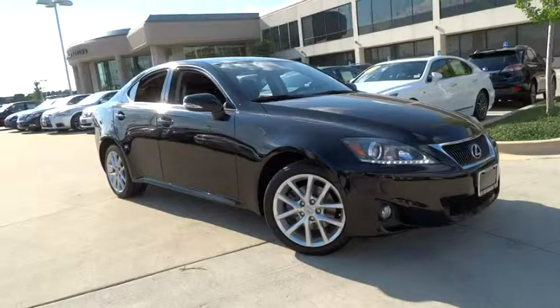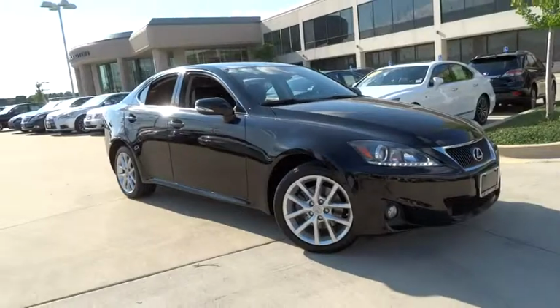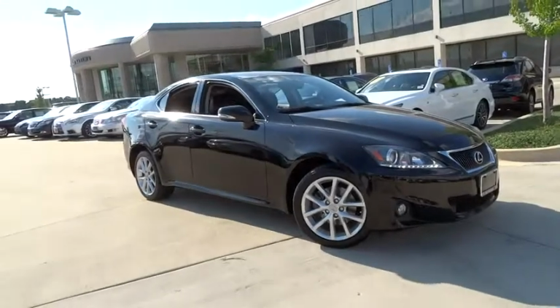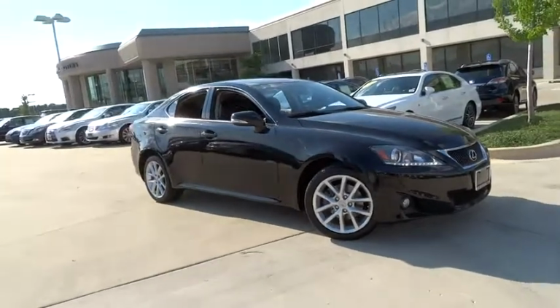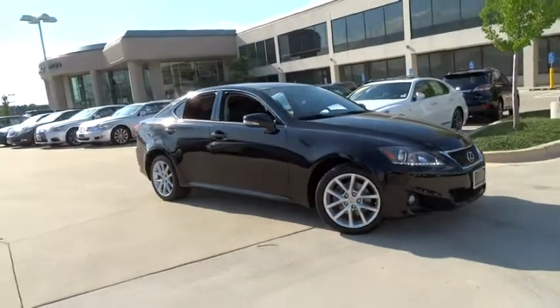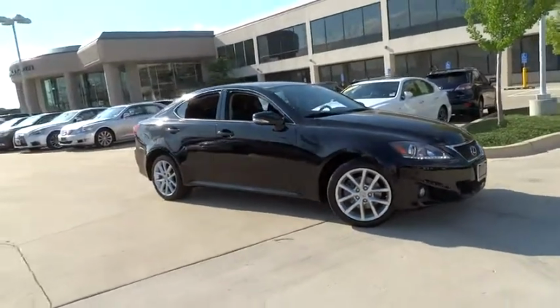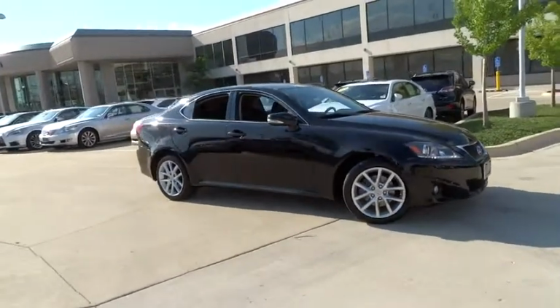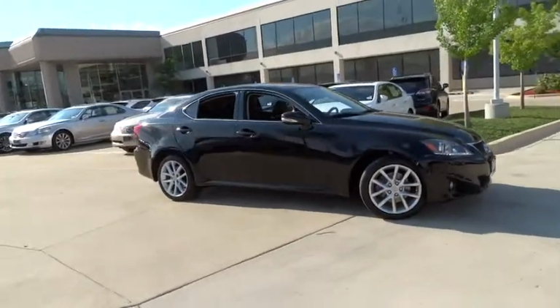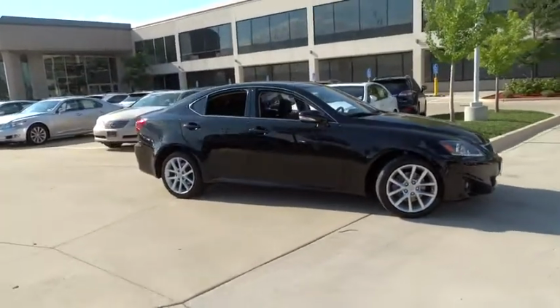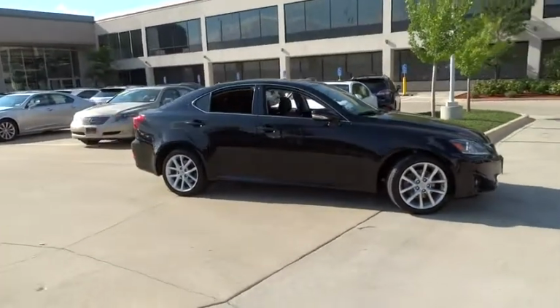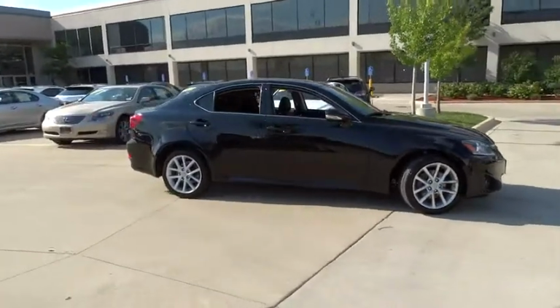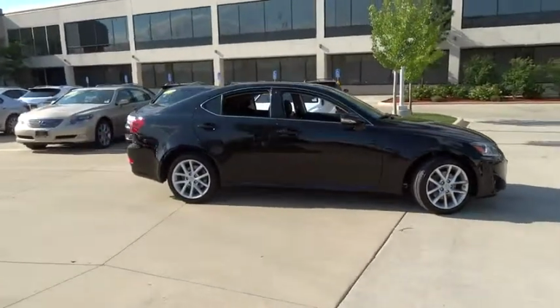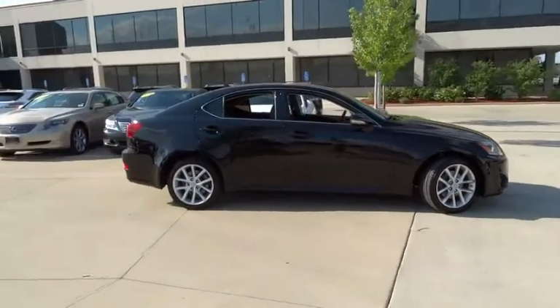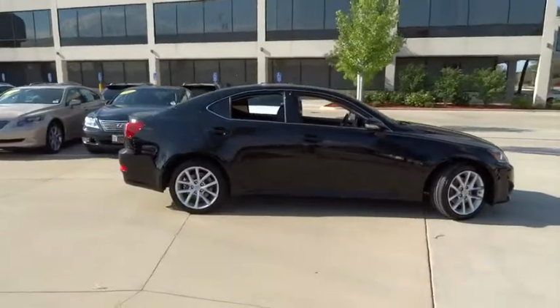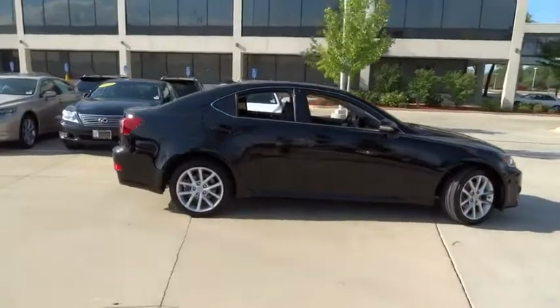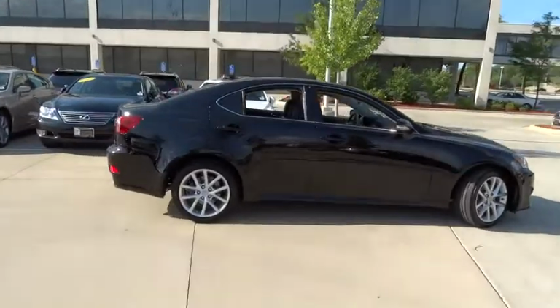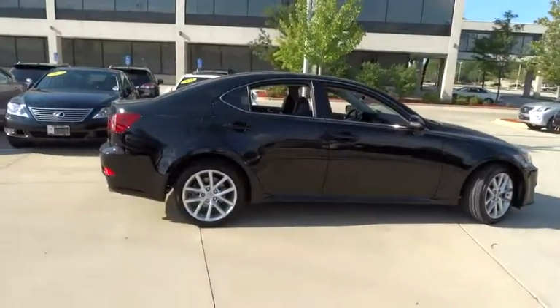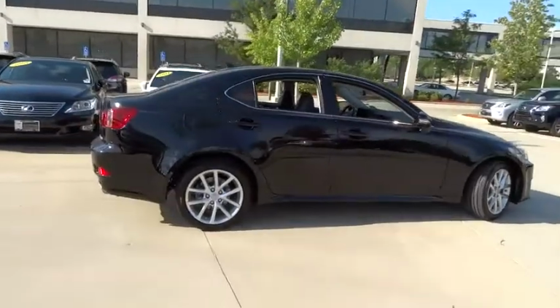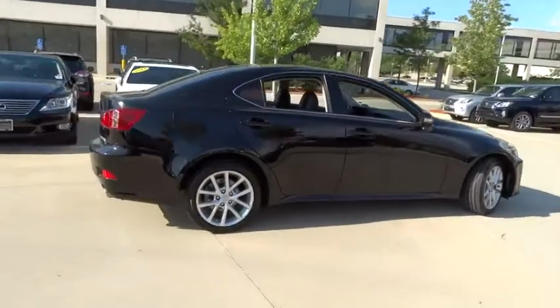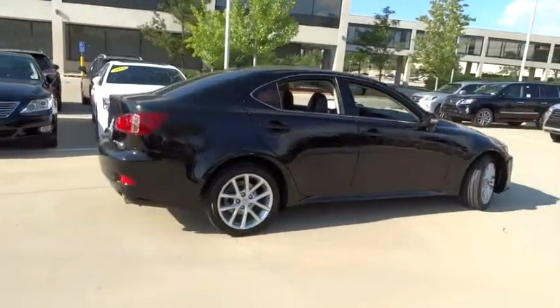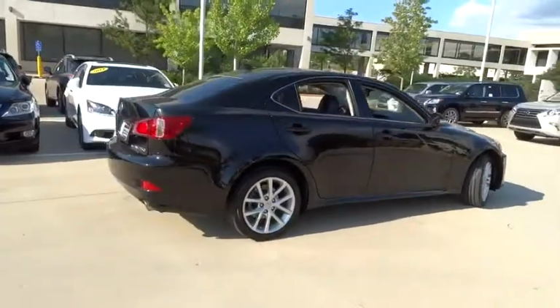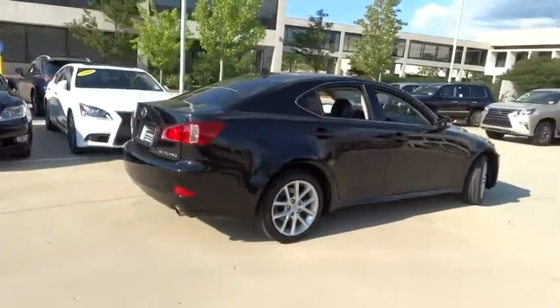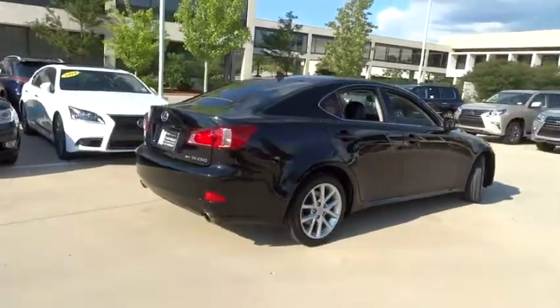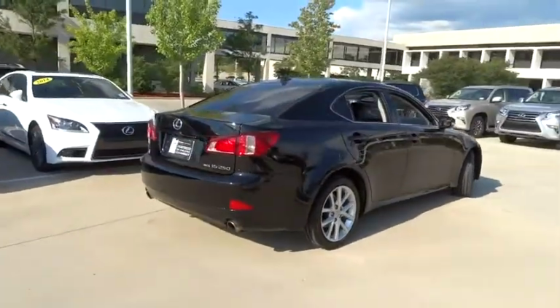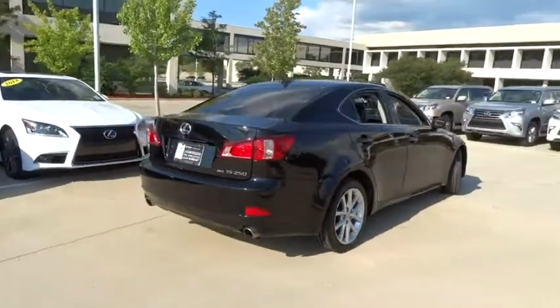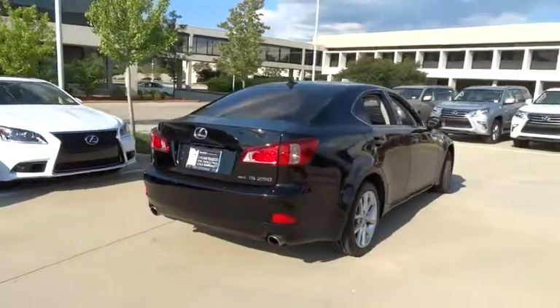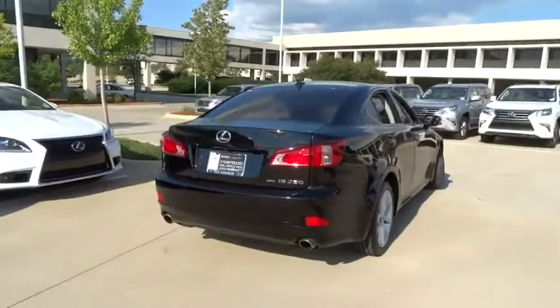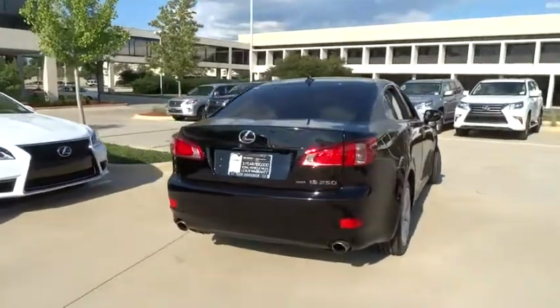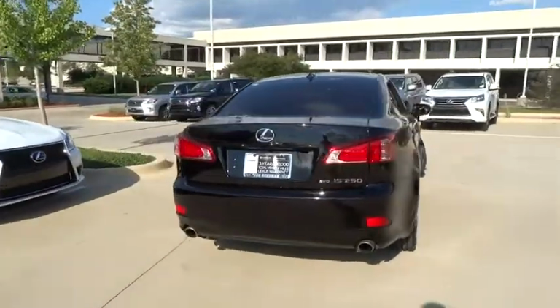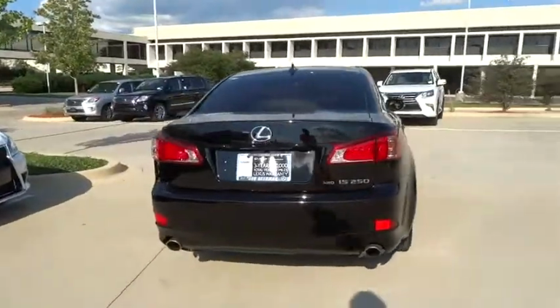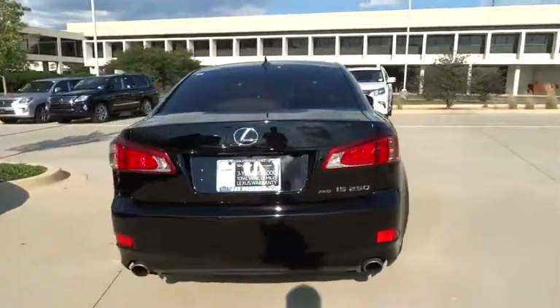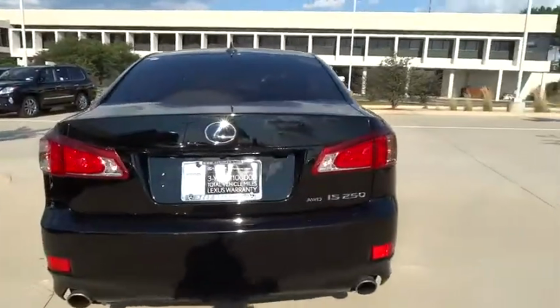The 2012 IS250. An interior and exterior design inspired by the world of competitive racing, the IS250's authentic performance and style are the hallmarks of this classy luxury sedan.